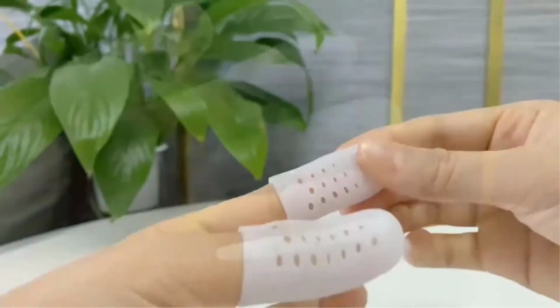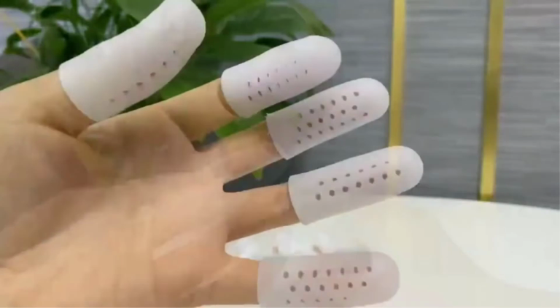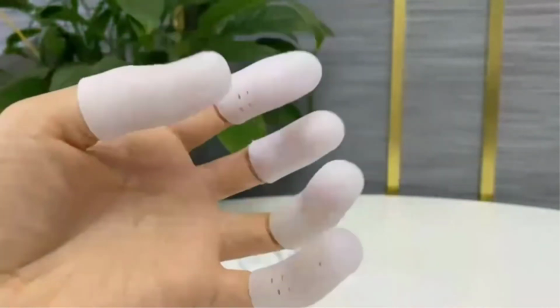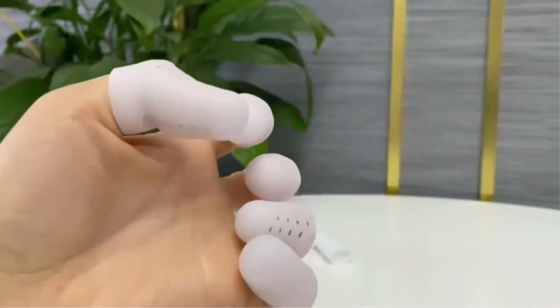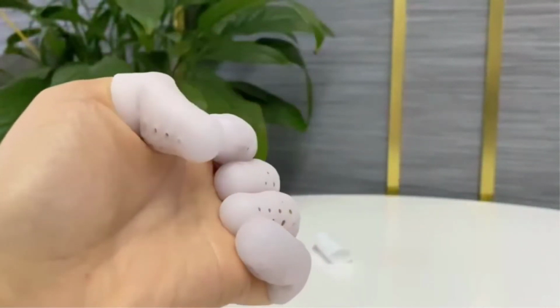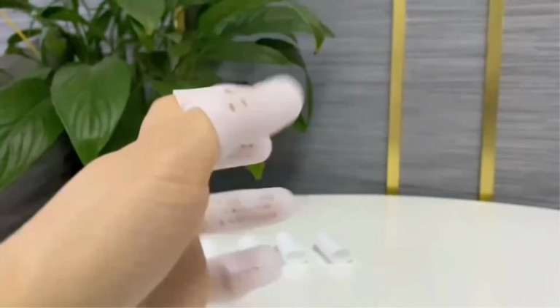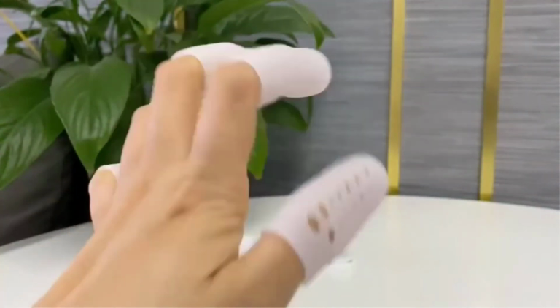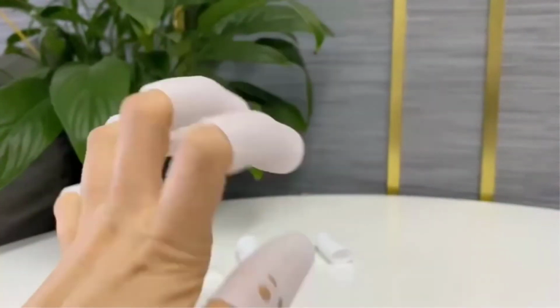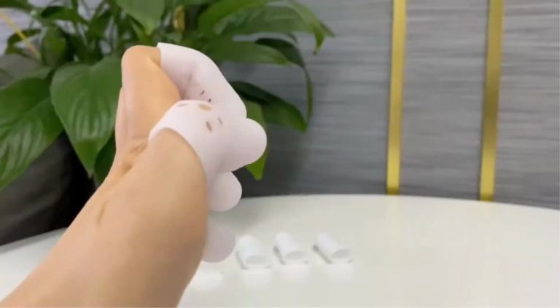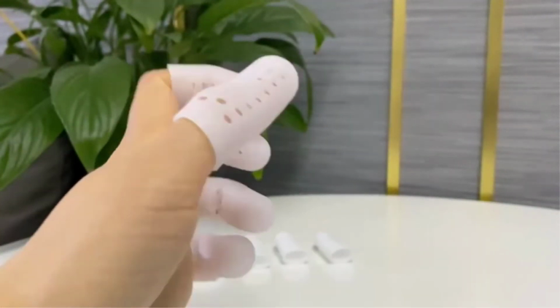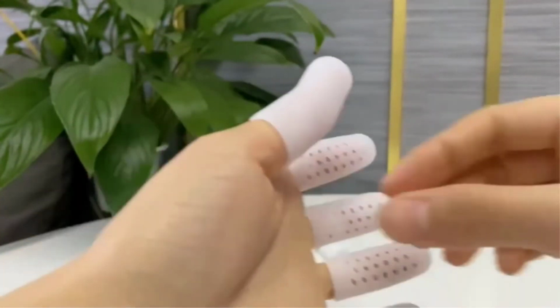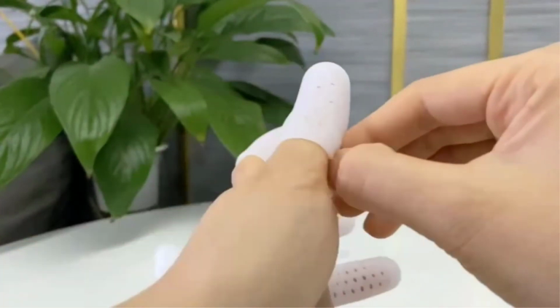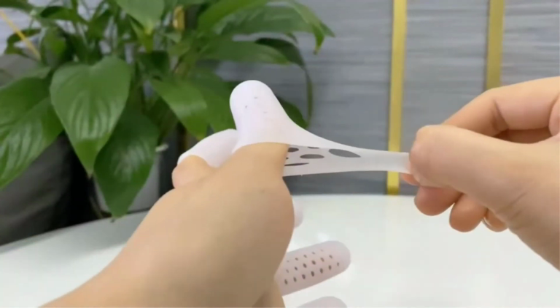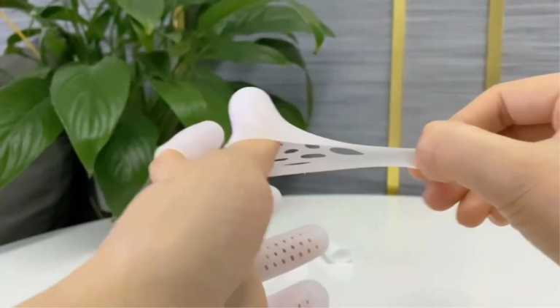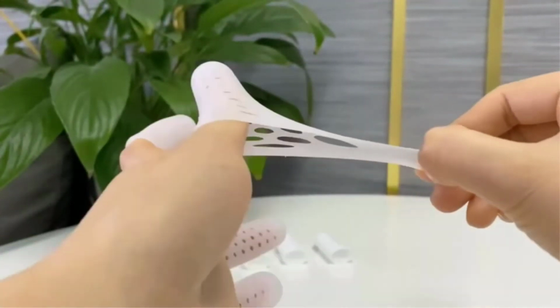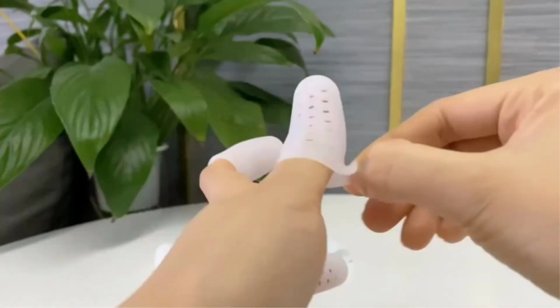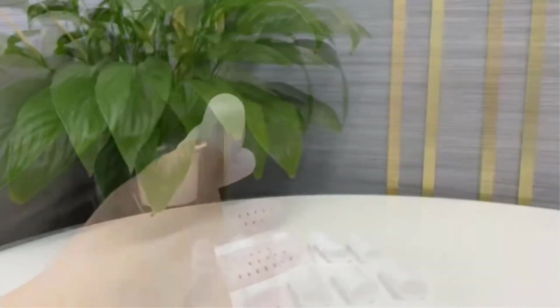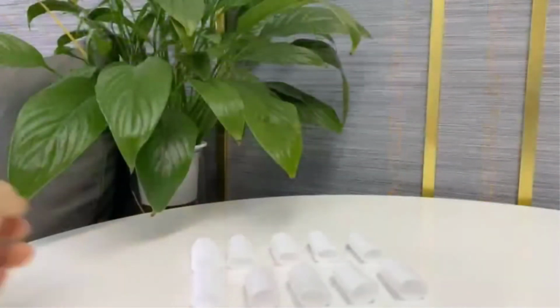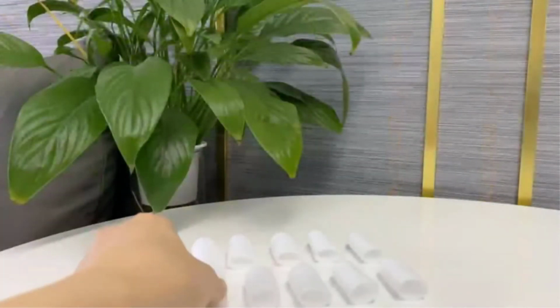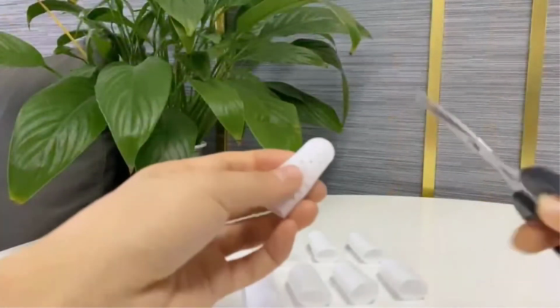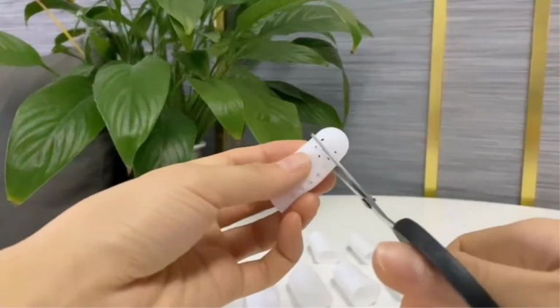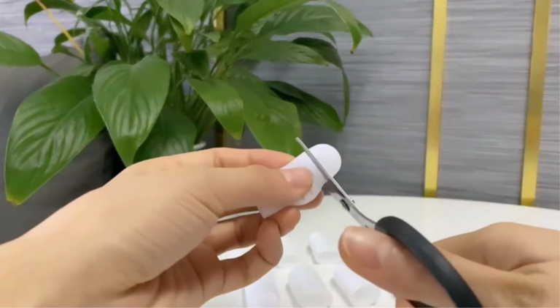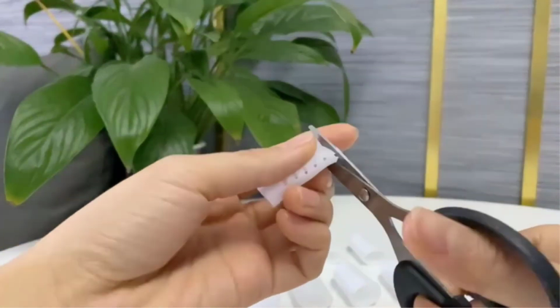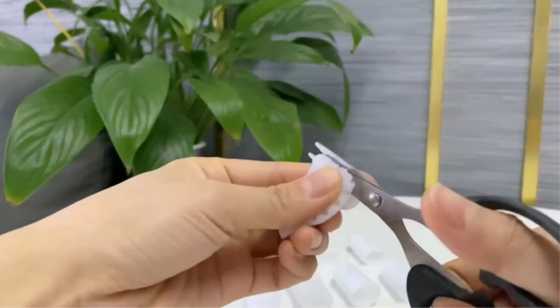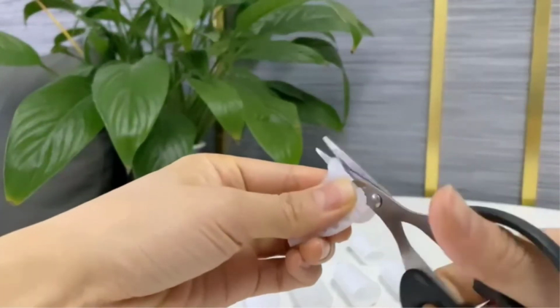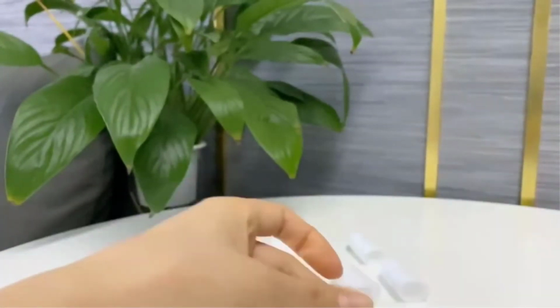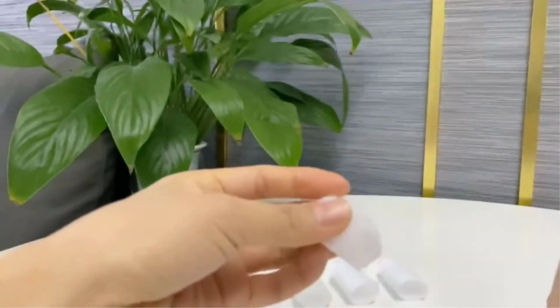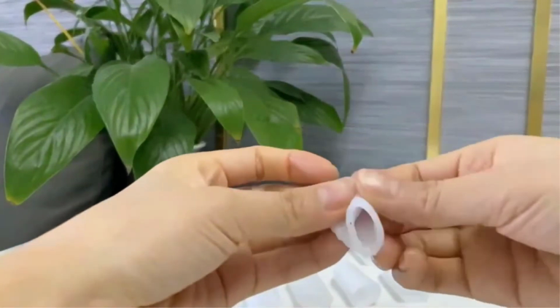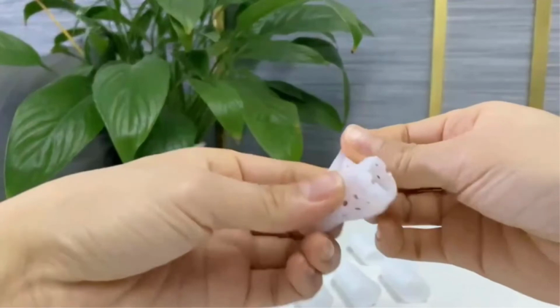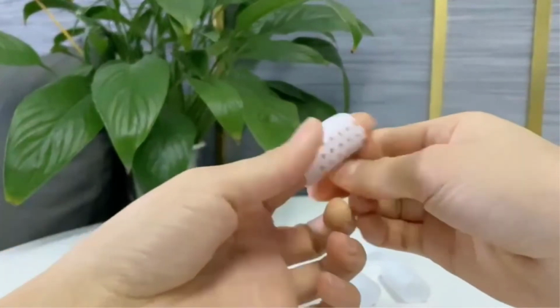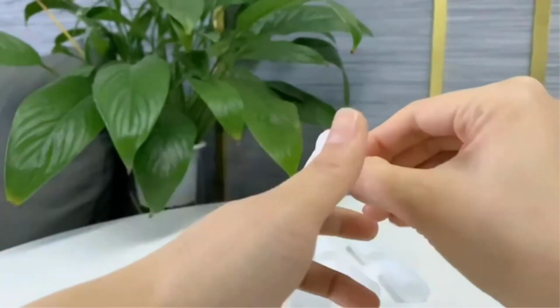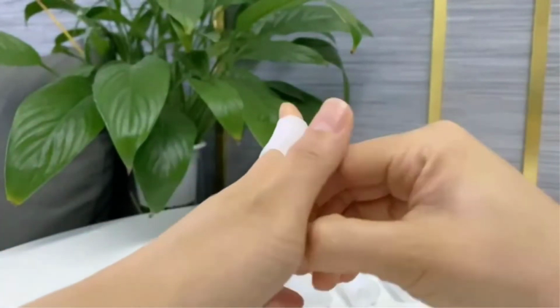Fingertip covers effectively protect your finger from irritation, pressure, and rubbing. Cover the wounds from cracked skin, blisters, and corns. Also used in trigger finger, finger arthritis, dermatitis, and psoriasis.